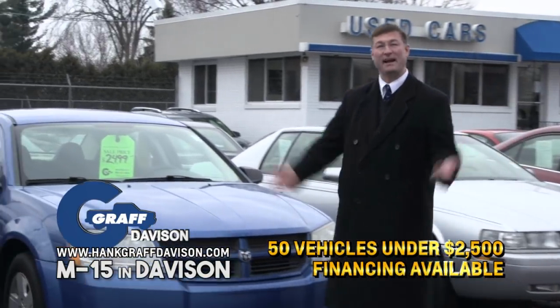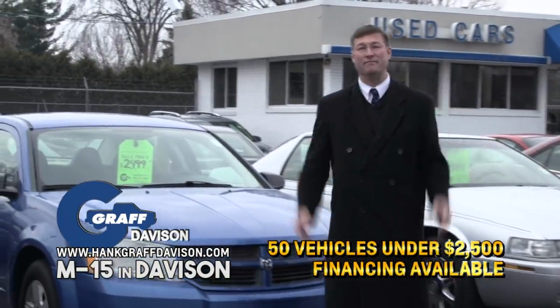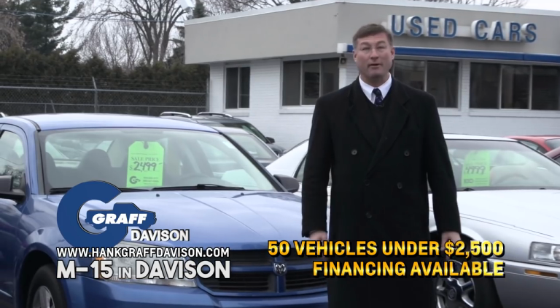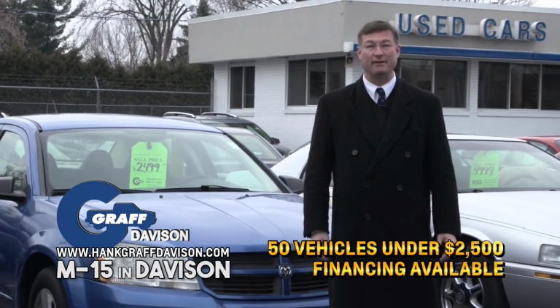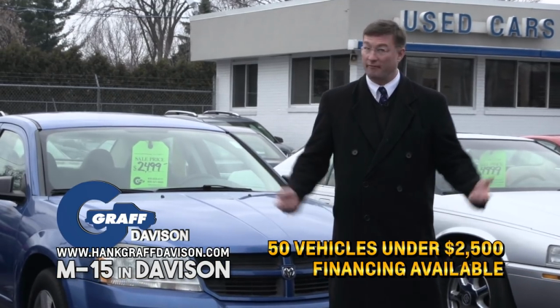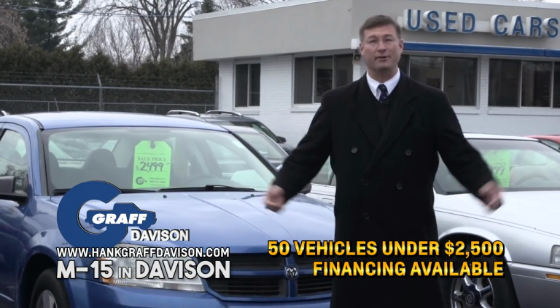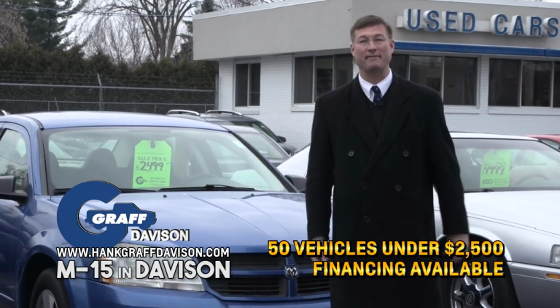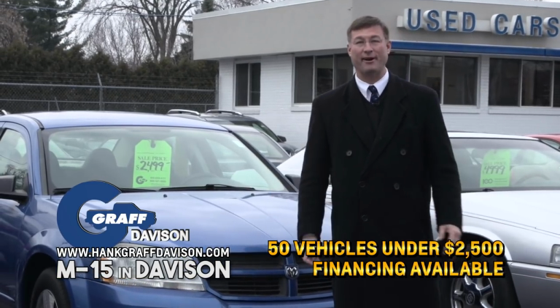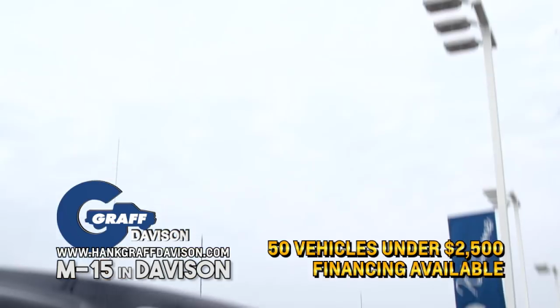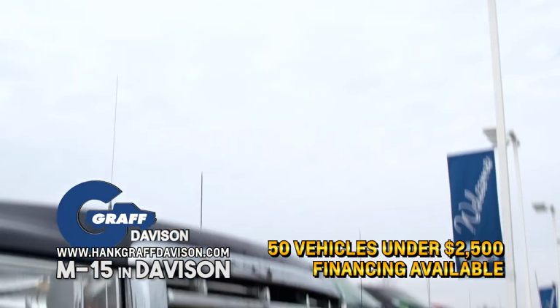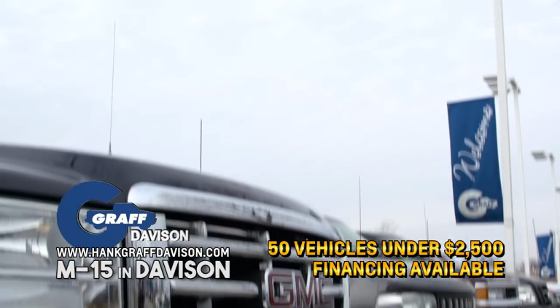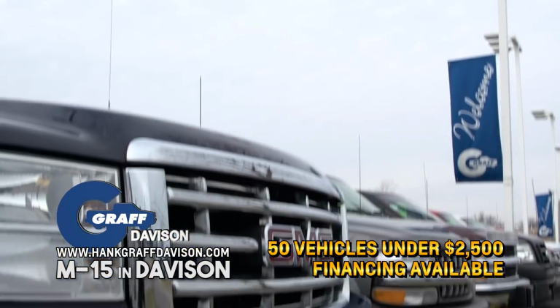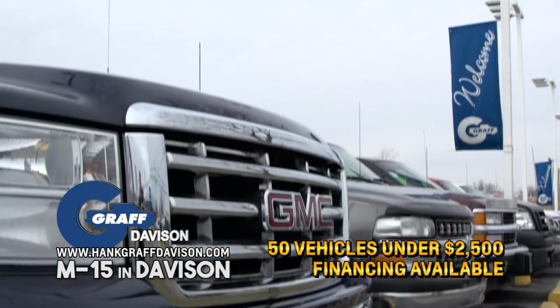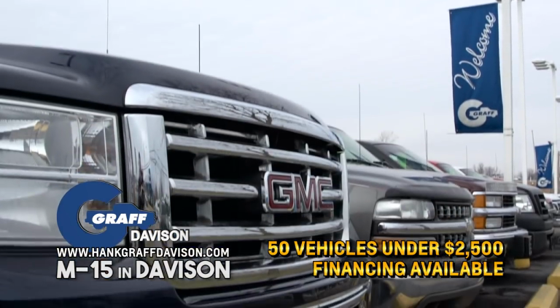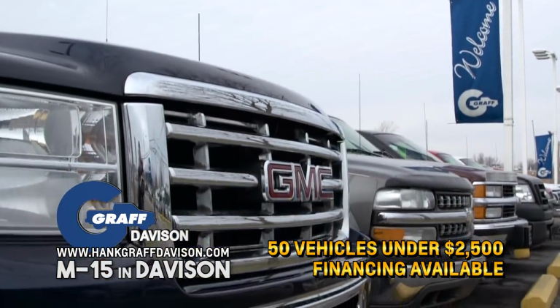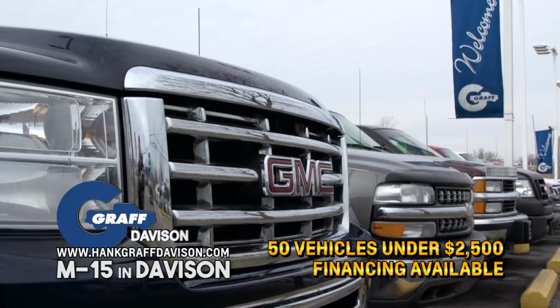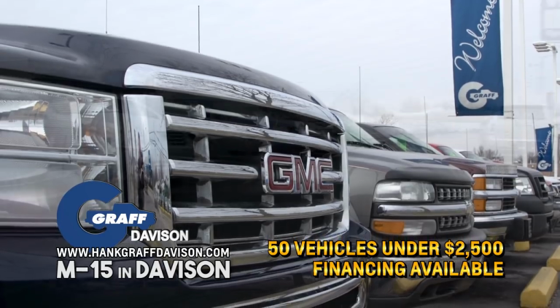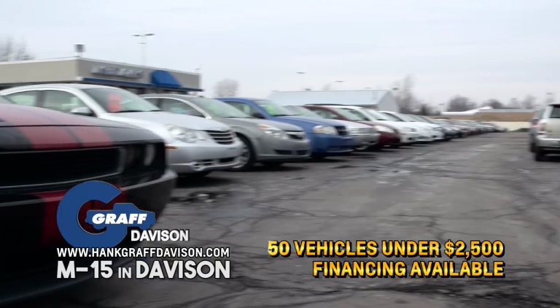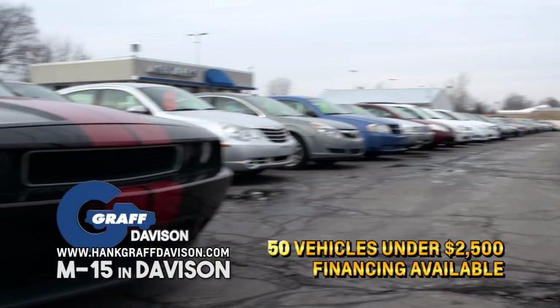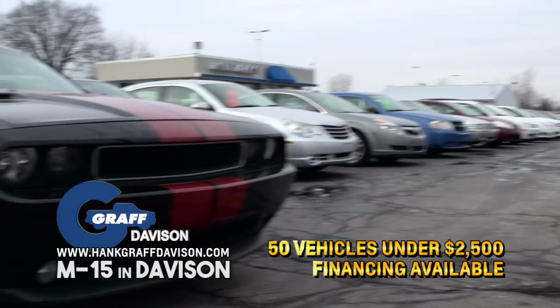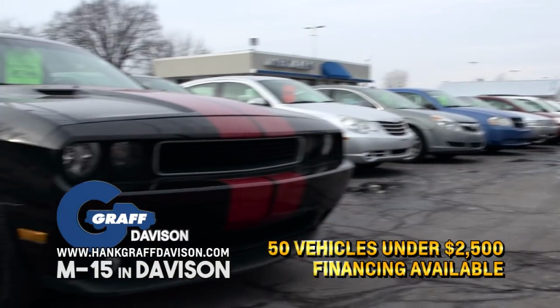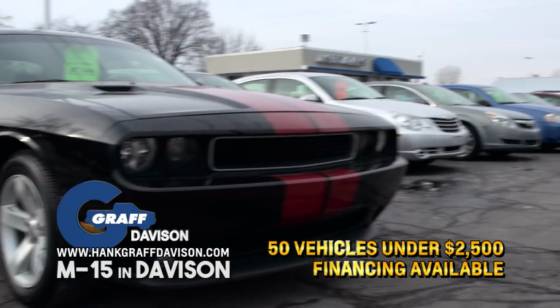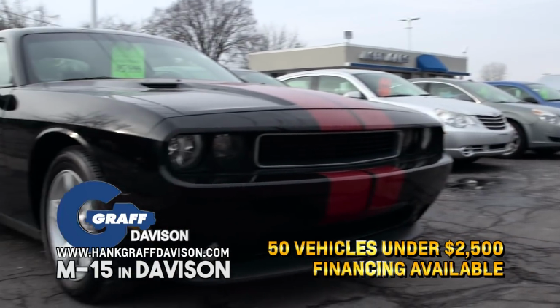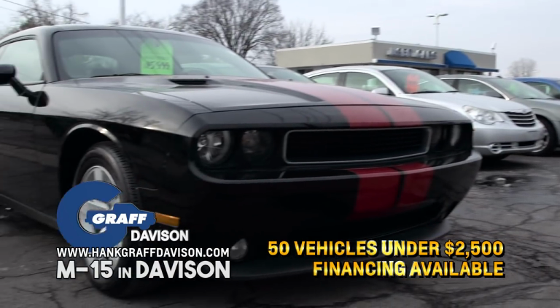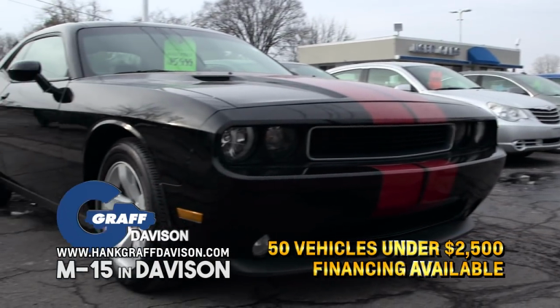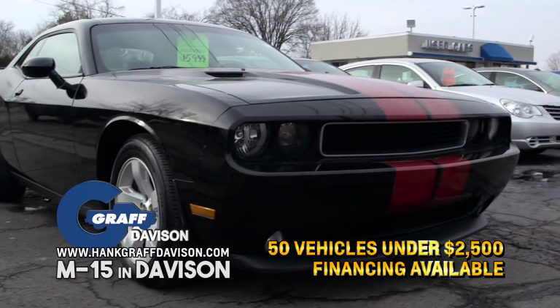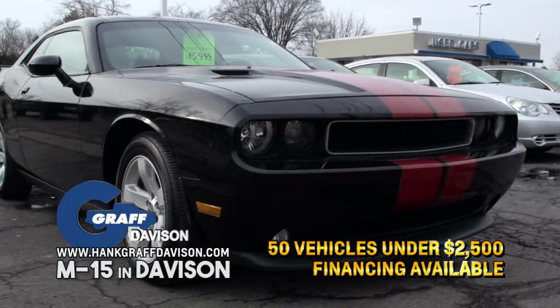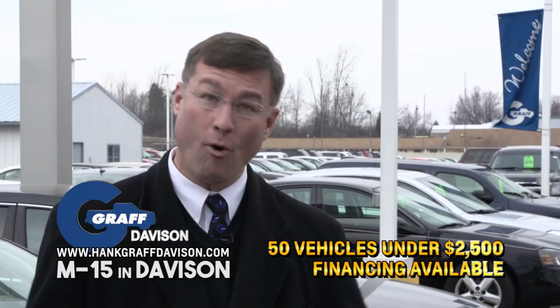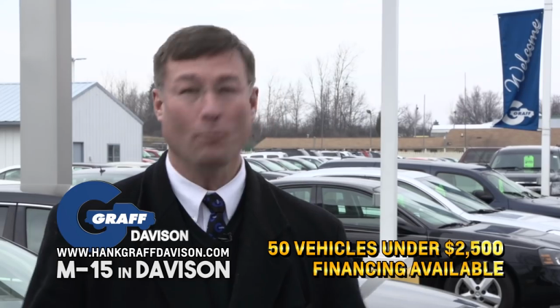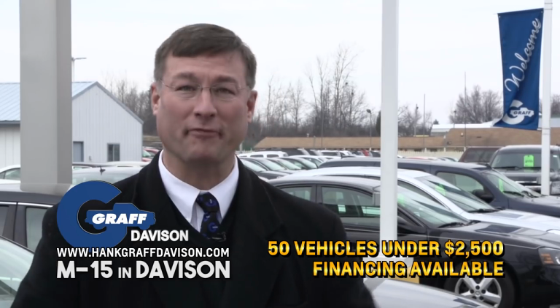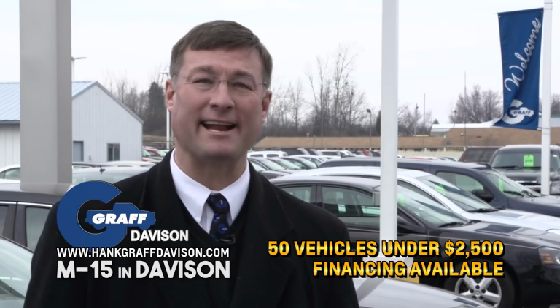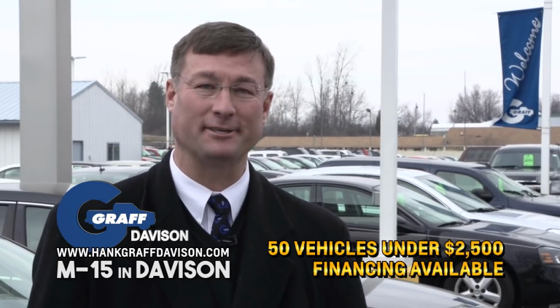In fact, you can find quality vehicles for under $2,500. Most dealers take these older vehicles directly to the auction, but some of them have a lot of life left in them. So bring in your tax refund, or we offer financing too.